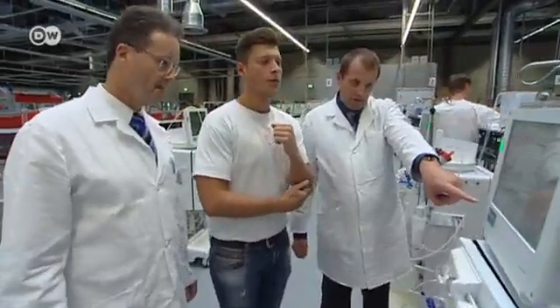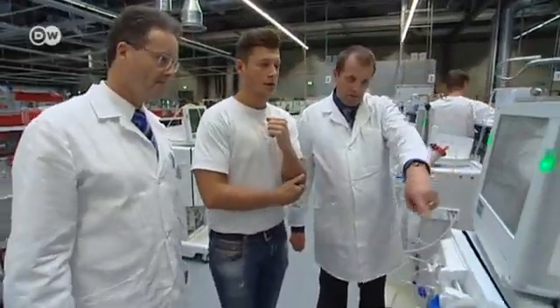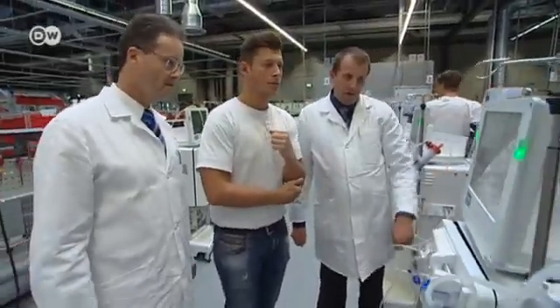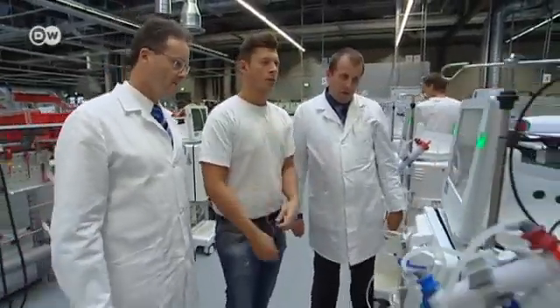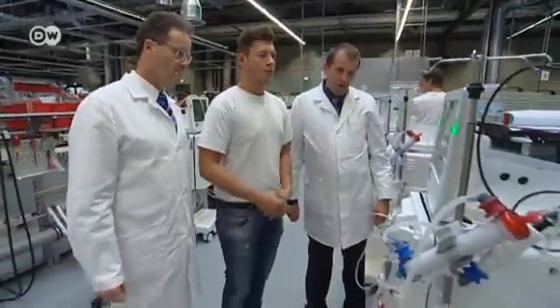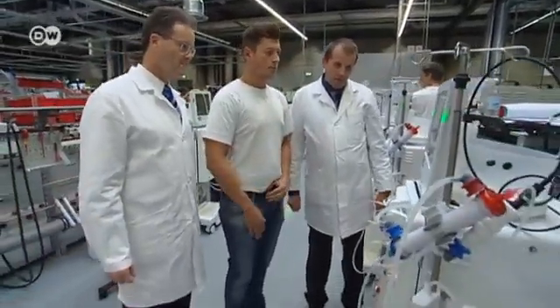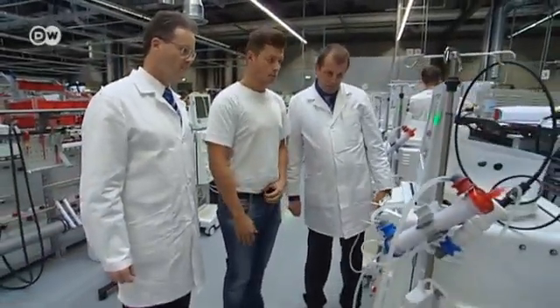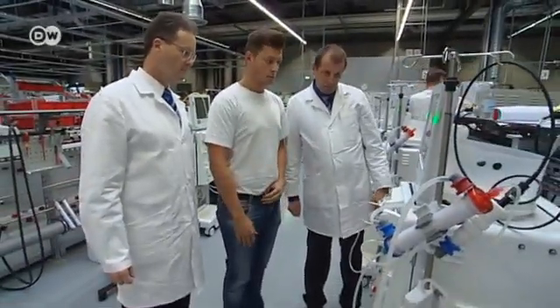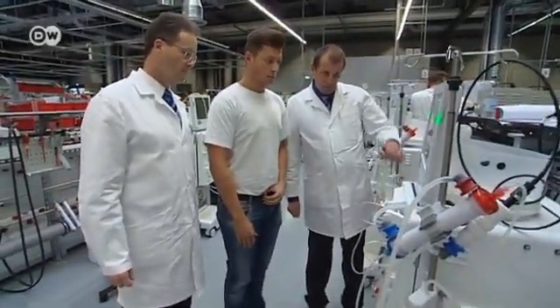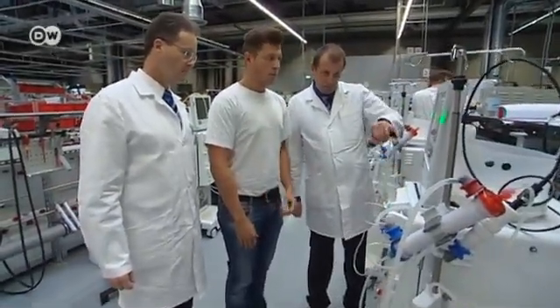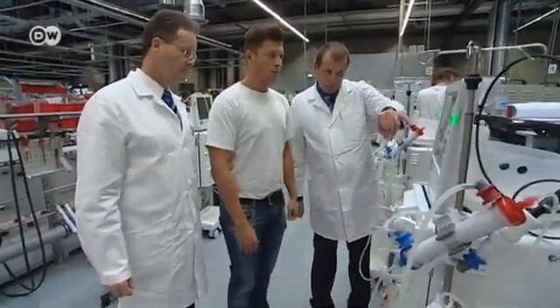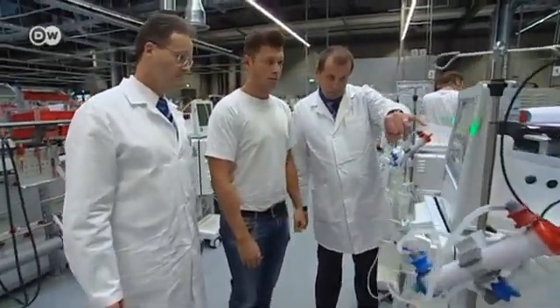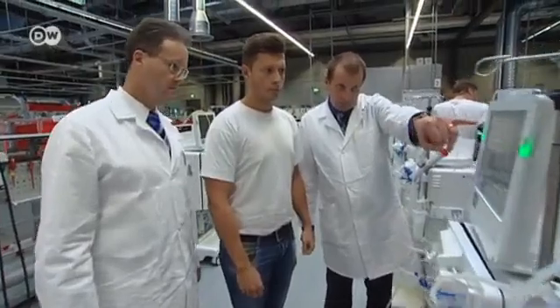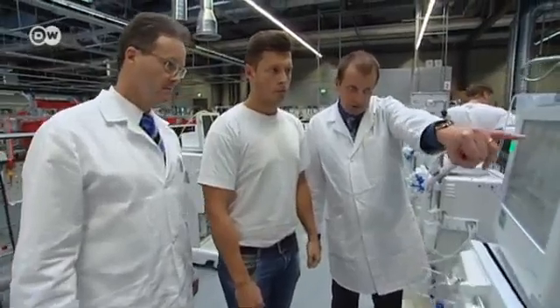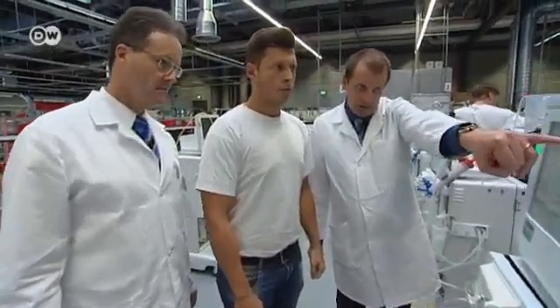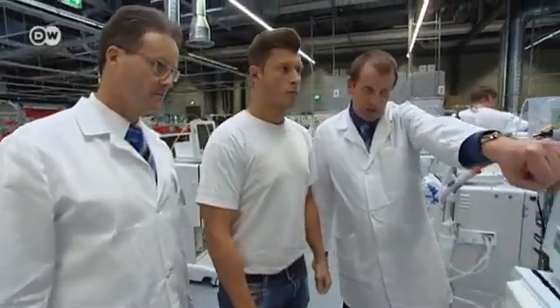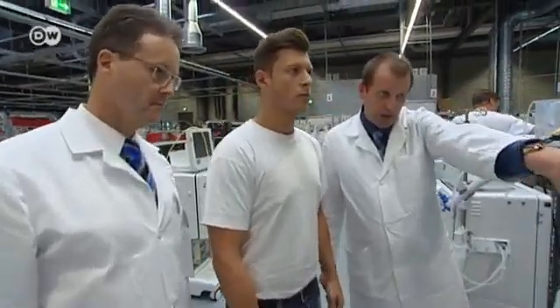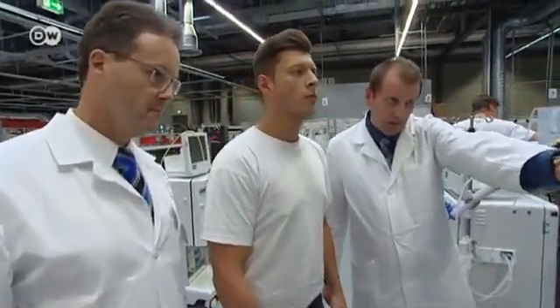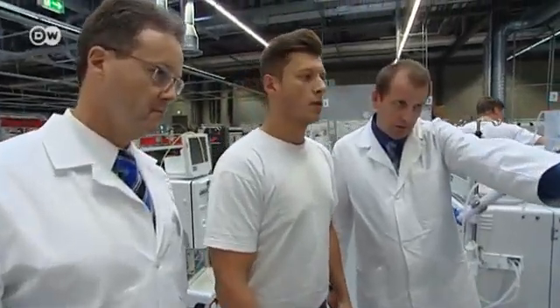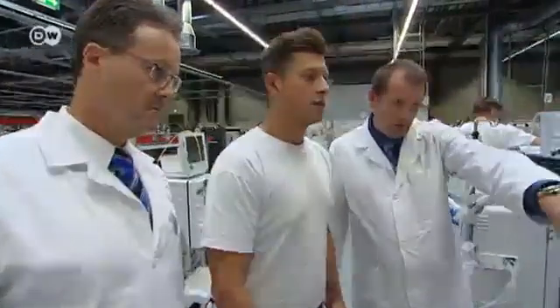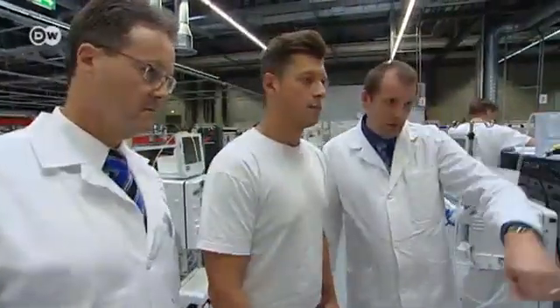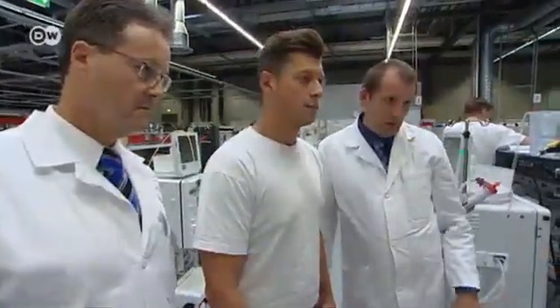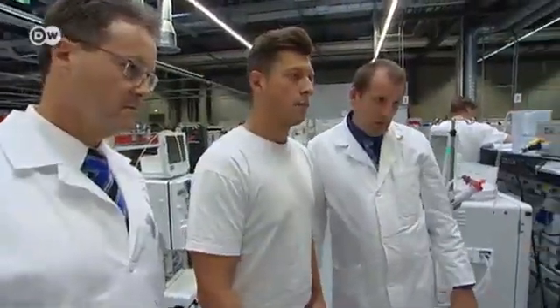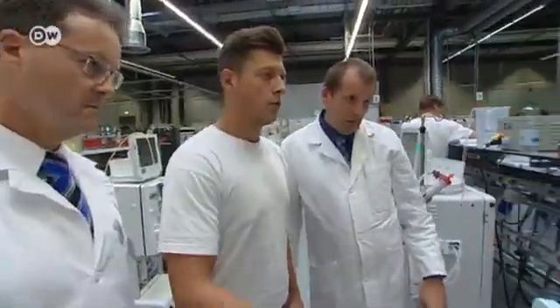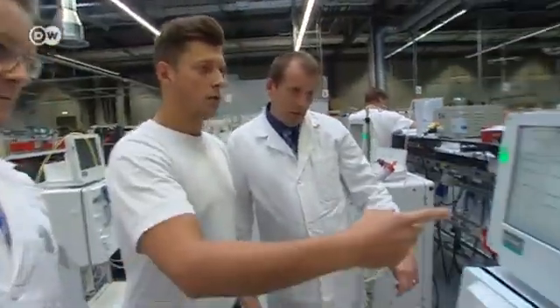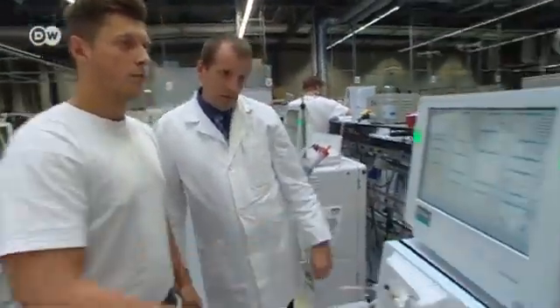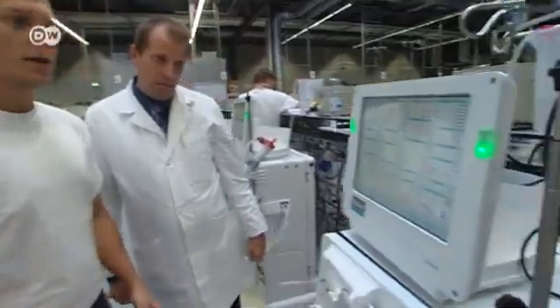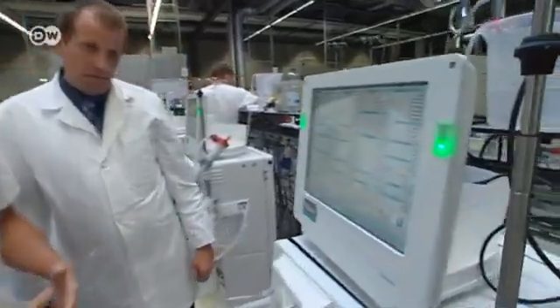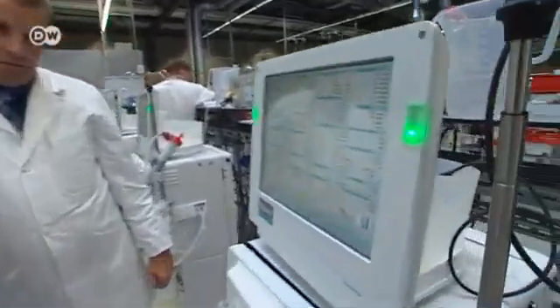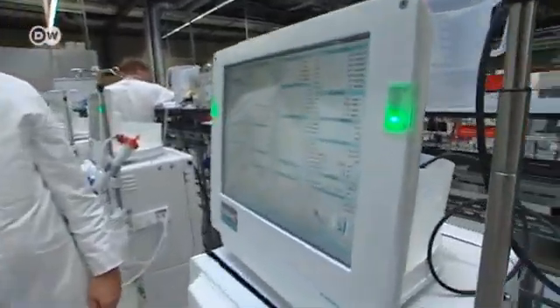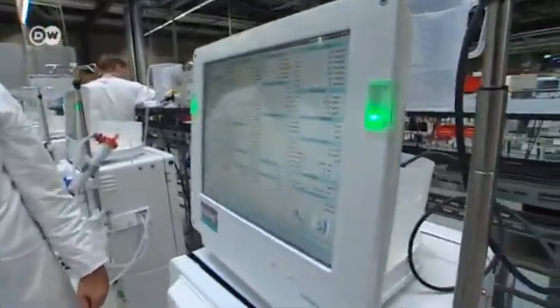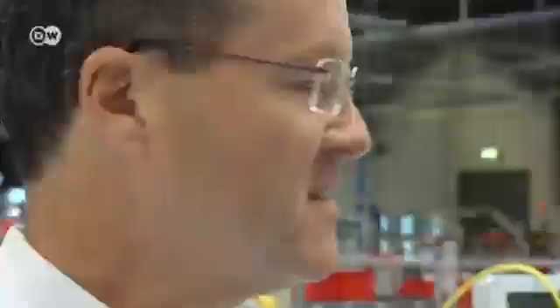Doctors, mechanics and electricians are working together to develop a modern dialysis machine. It could take up to four years. Tens of millions of euros are being invested in the project.